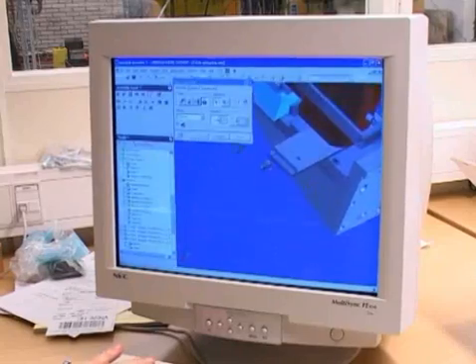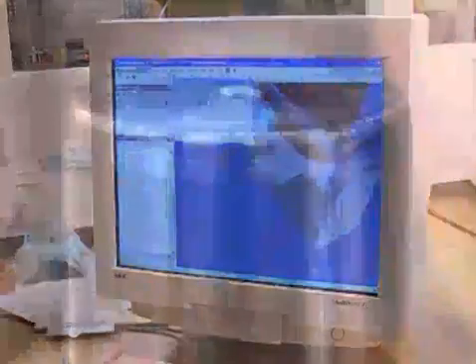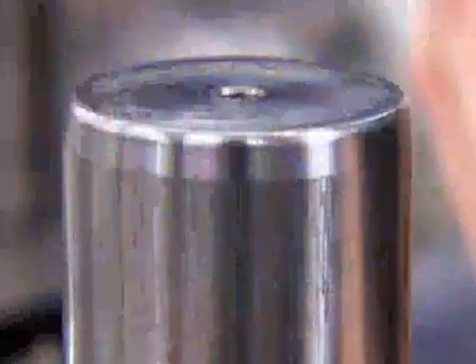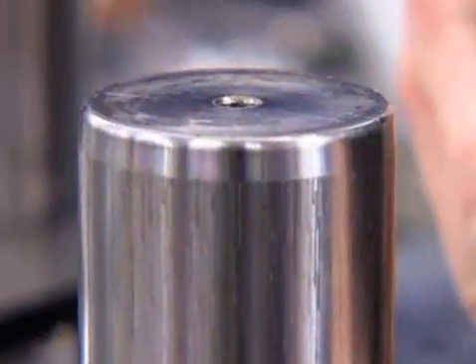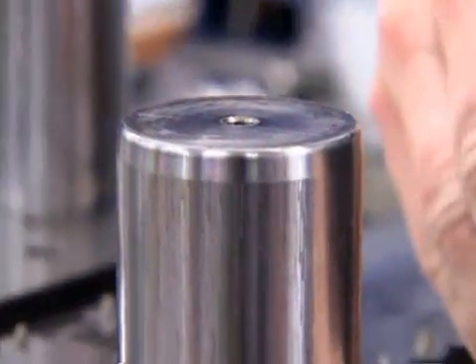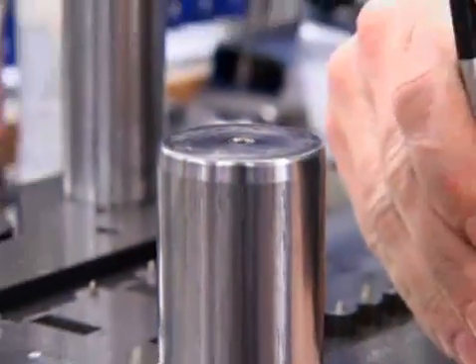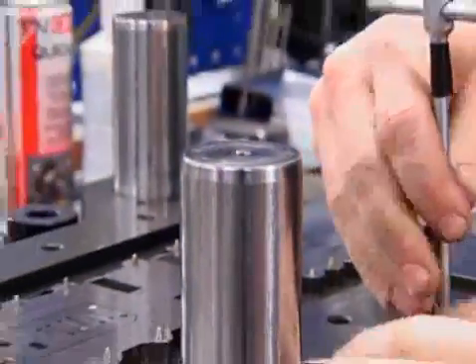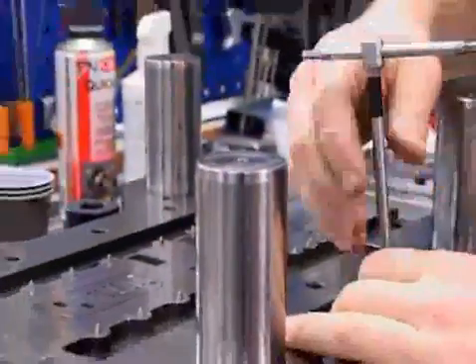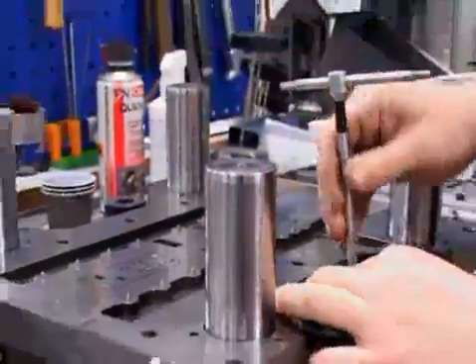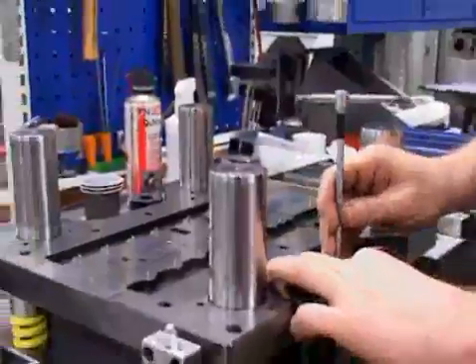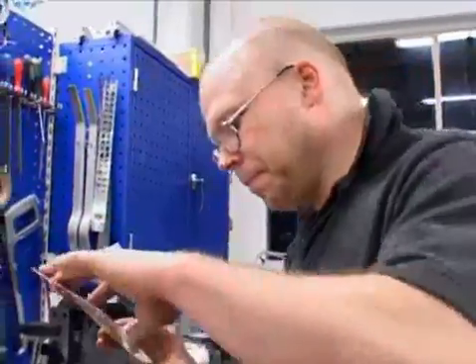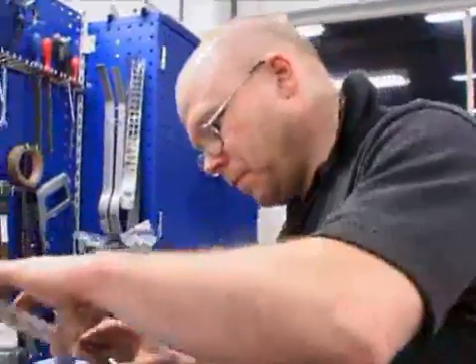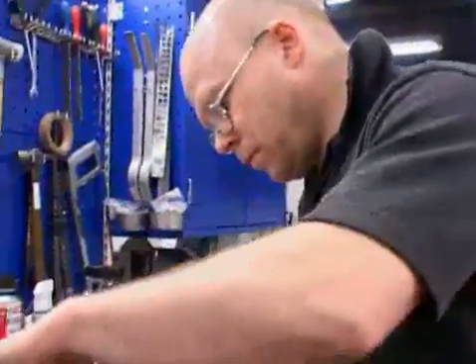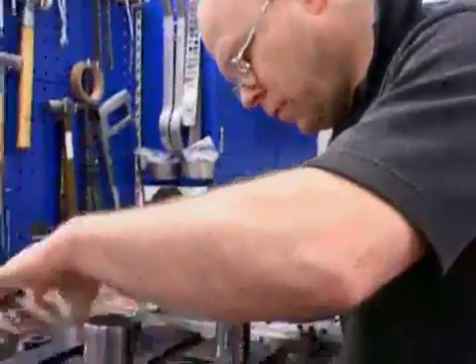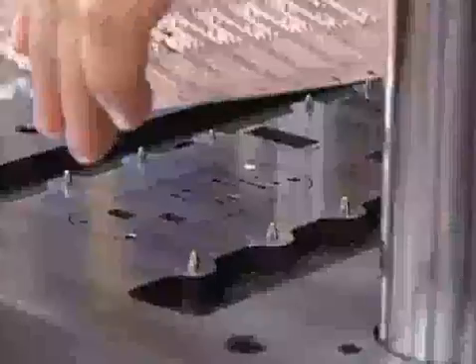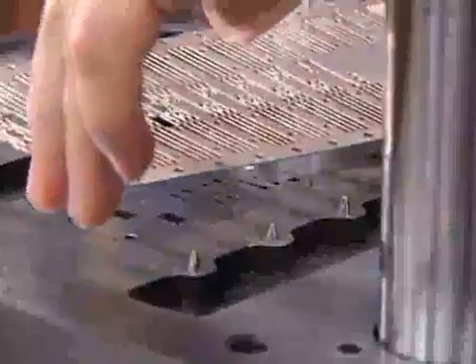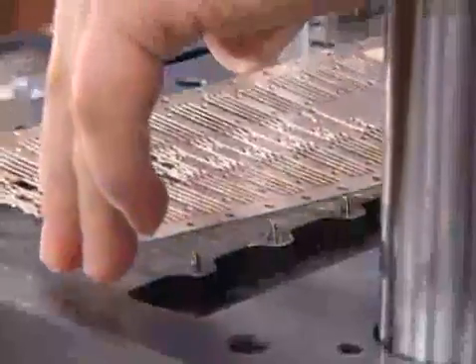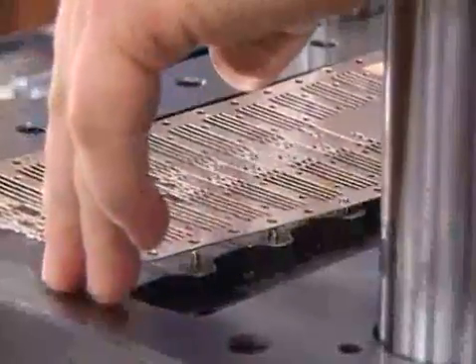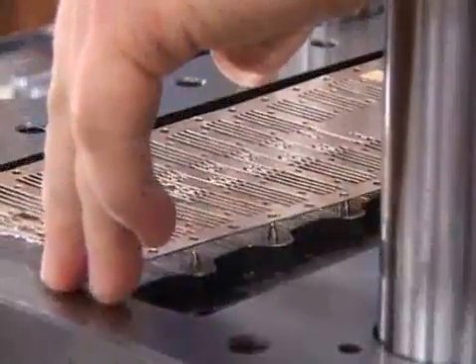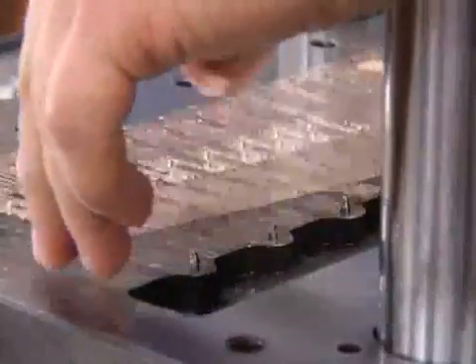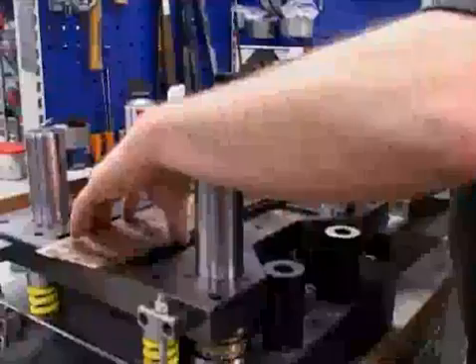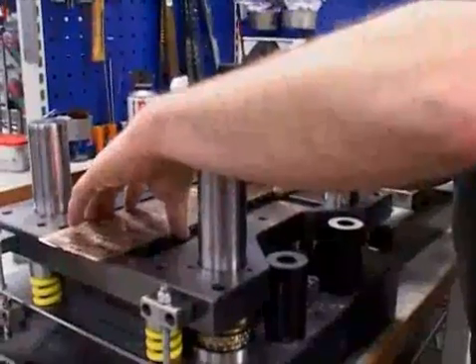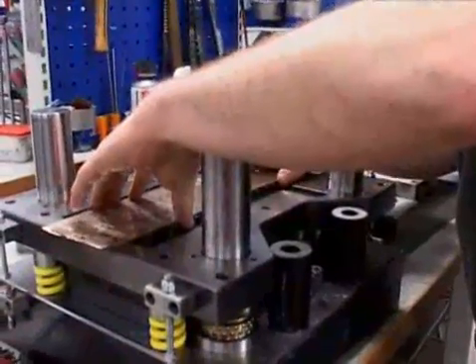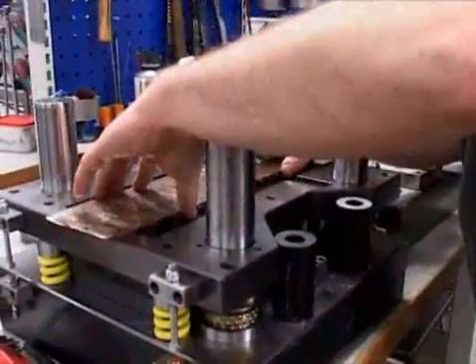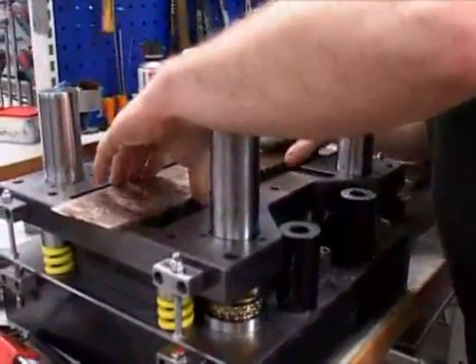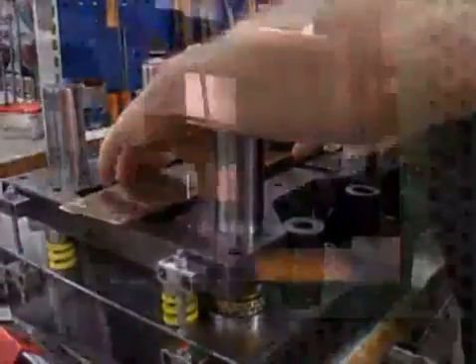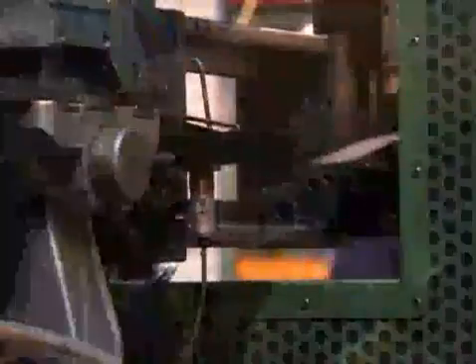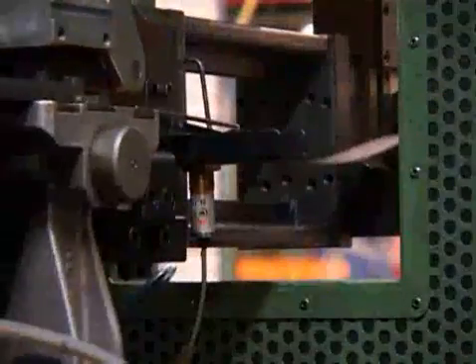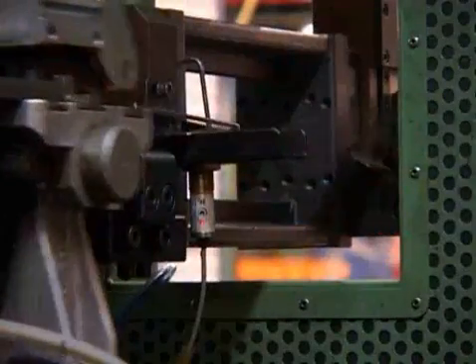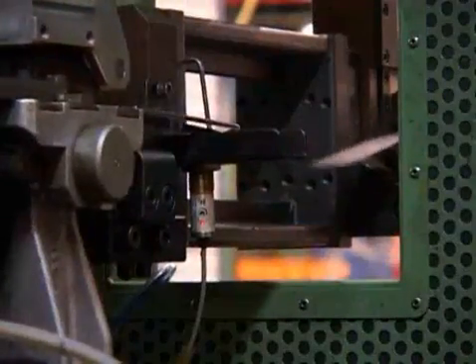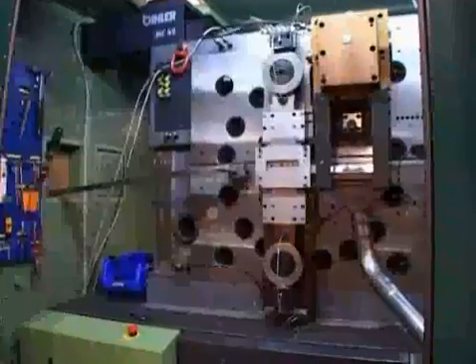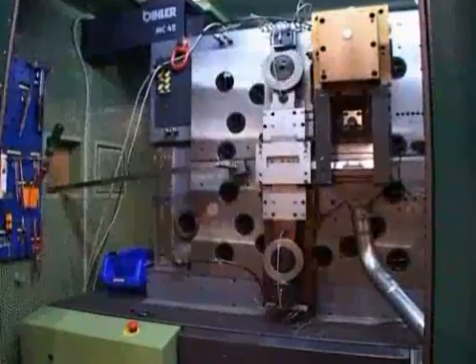Tools are also designed so that they can be quickly and simply serviced by our tool room personnel. This means that our customers can feel secure and reassured that they will always receive a high quality product, whilst also being confident that the price is competitive.